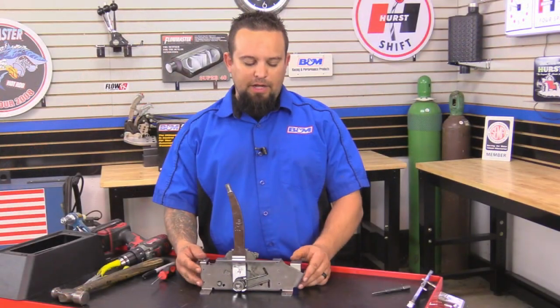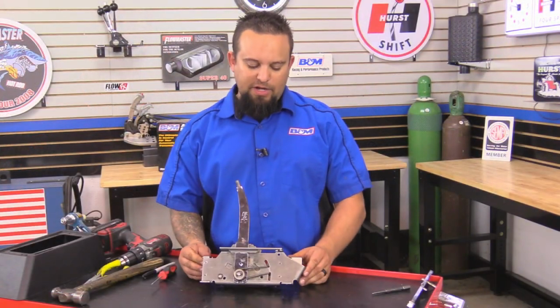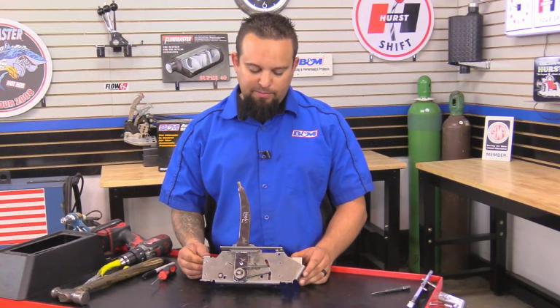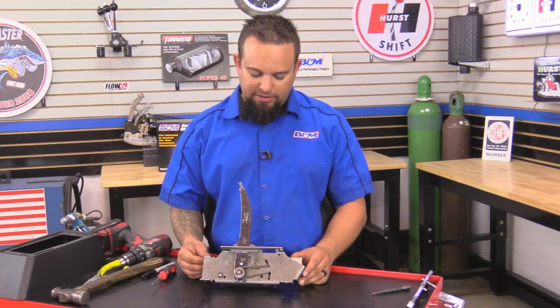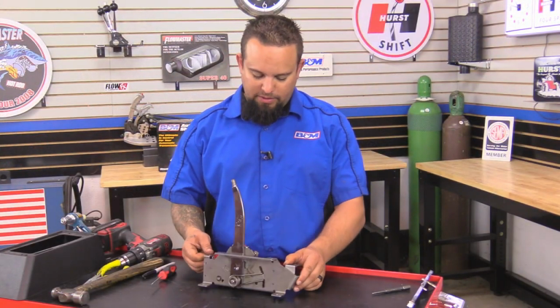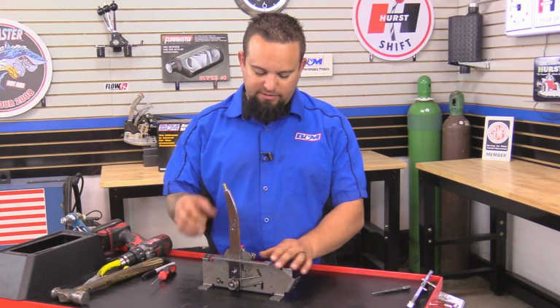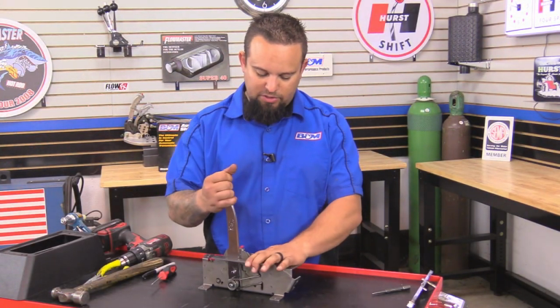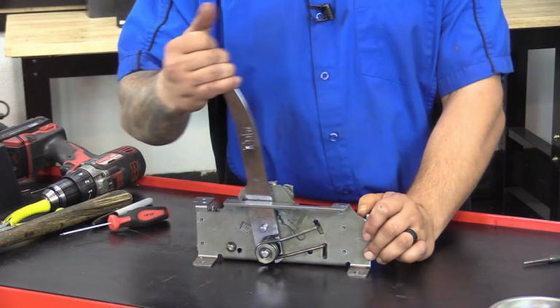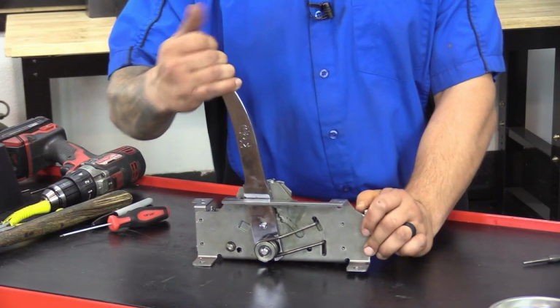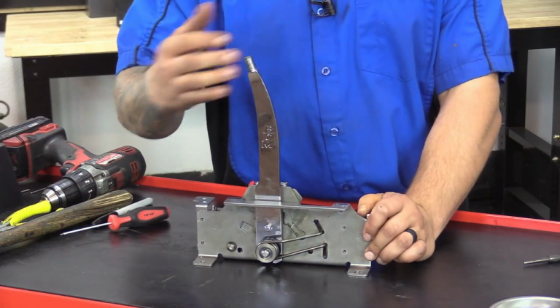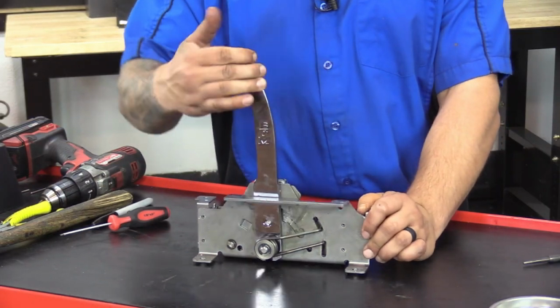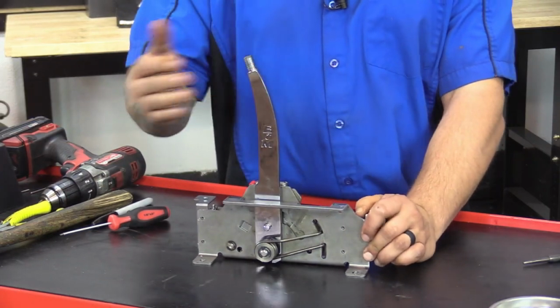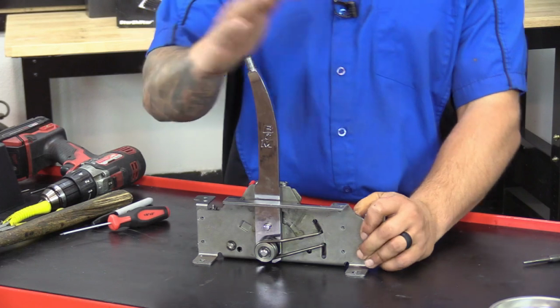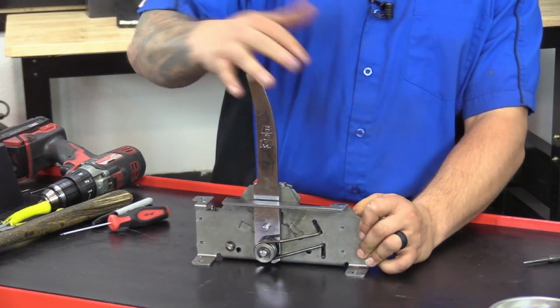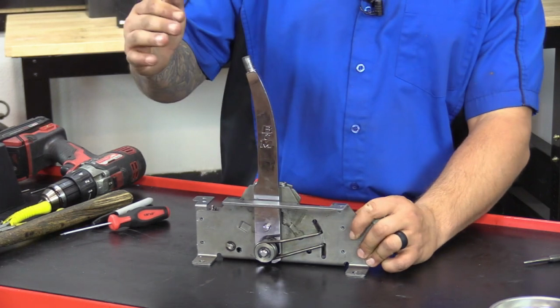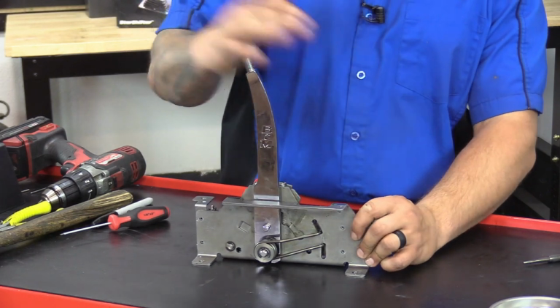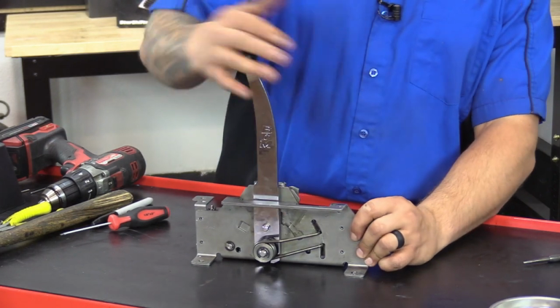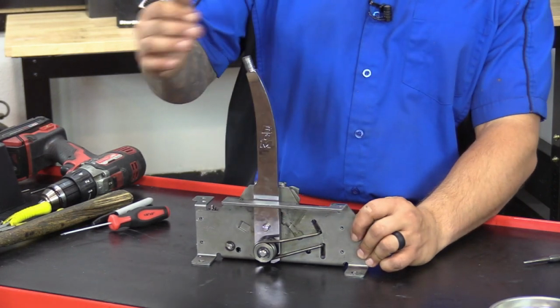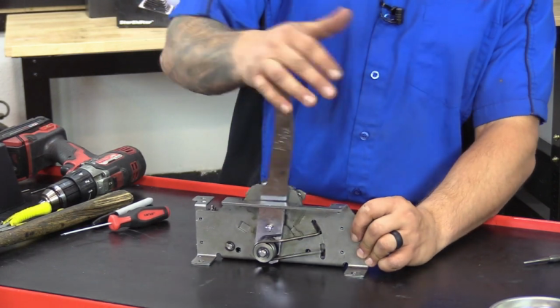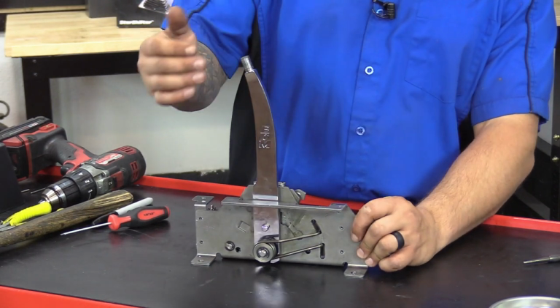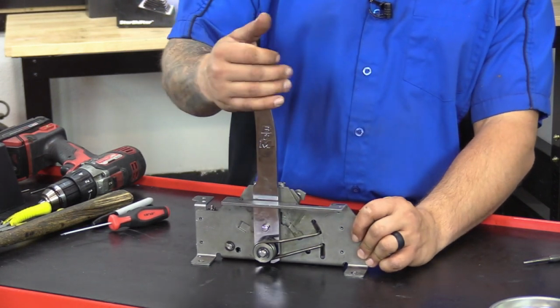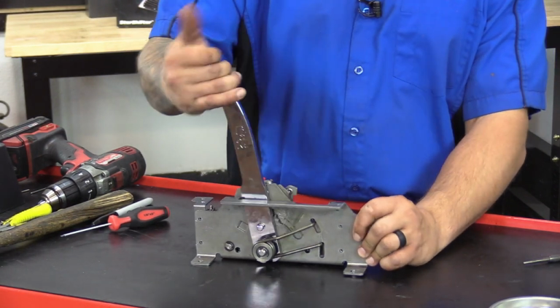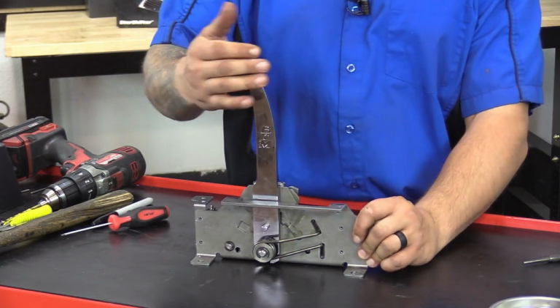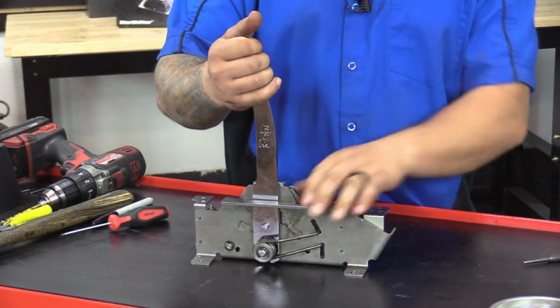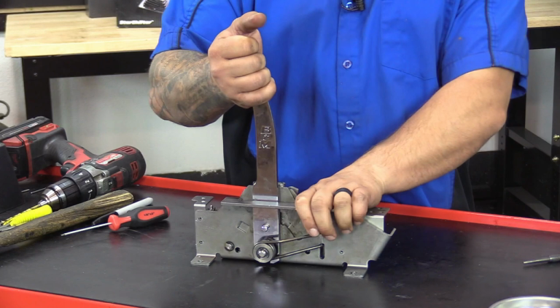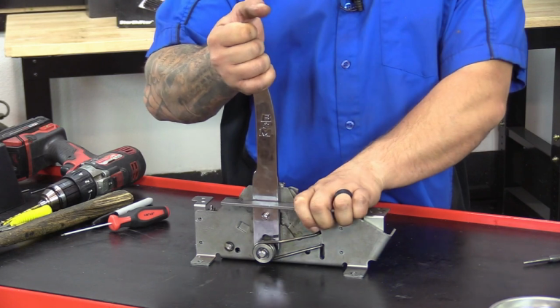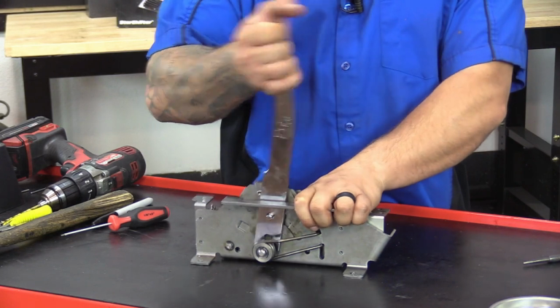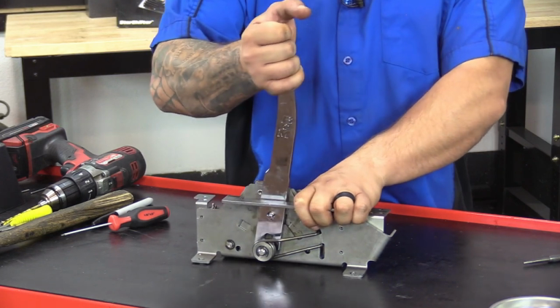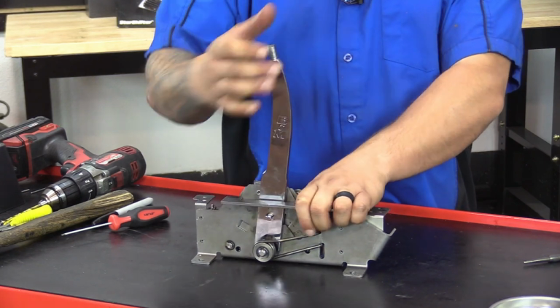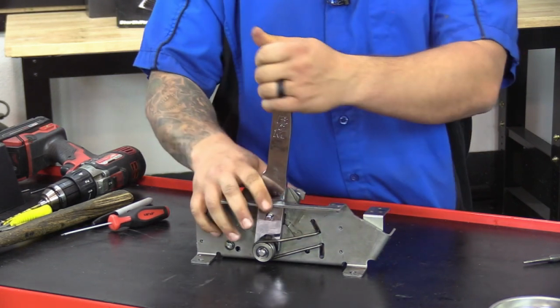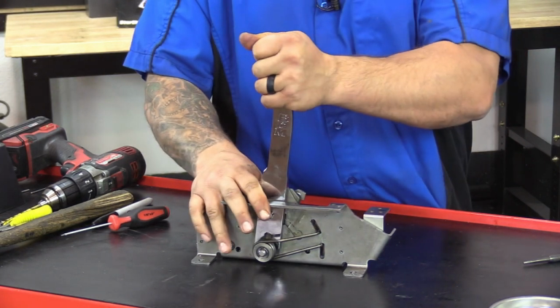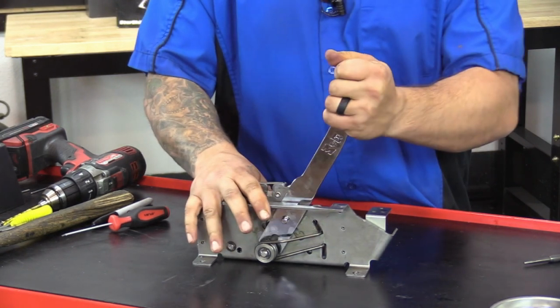Now that your ratchet shifter is back together, go ahead and test it out and make sure it functions correctly. There's first gear, second, drive, neutral, and then go back down to drive. Pull it up, then it should go into reverse, and then reverse and park. Perfect.